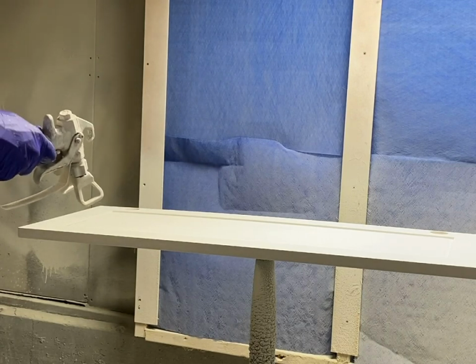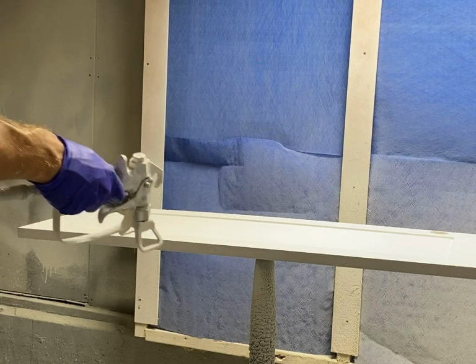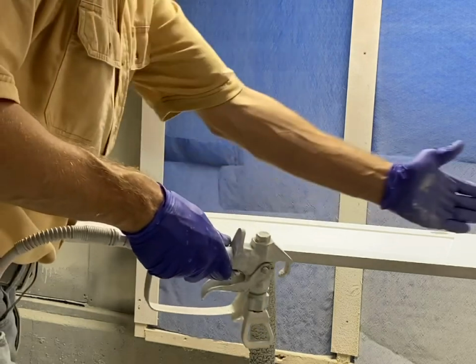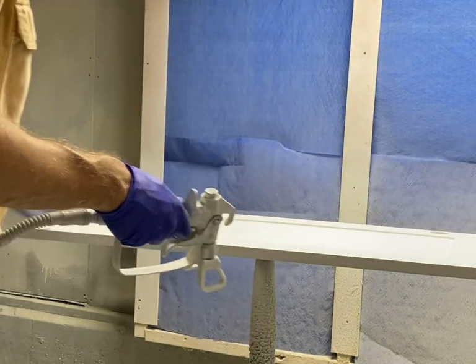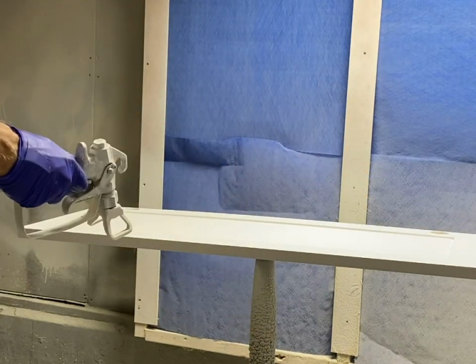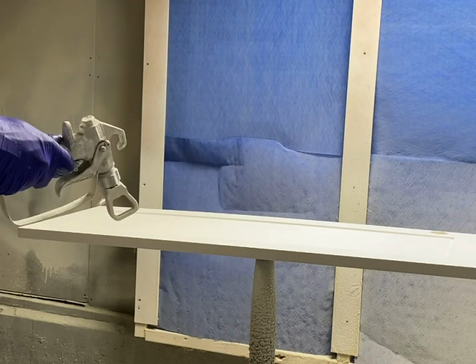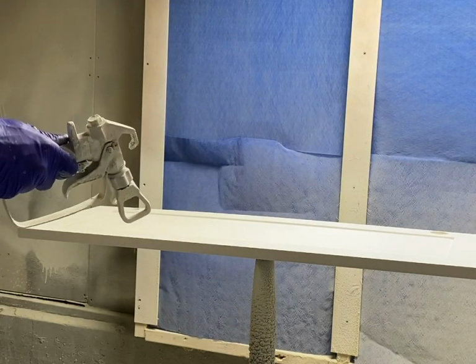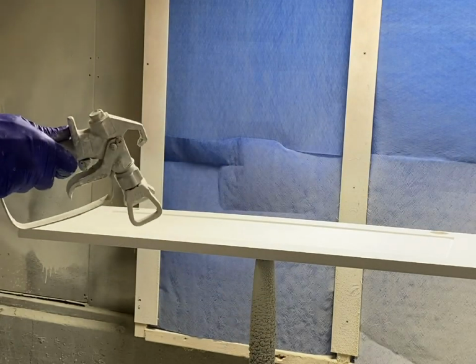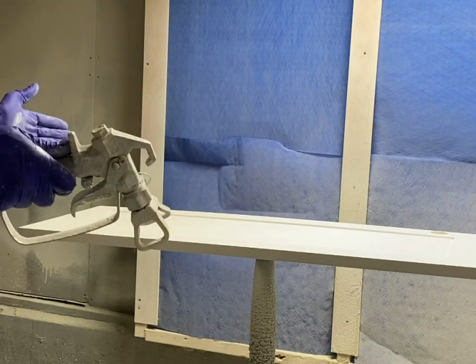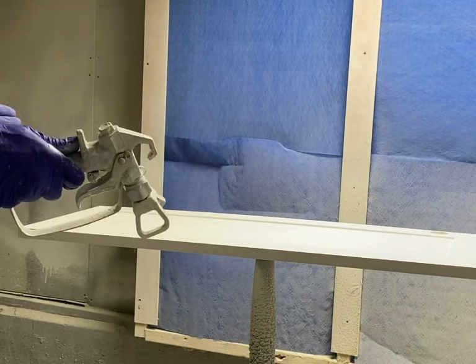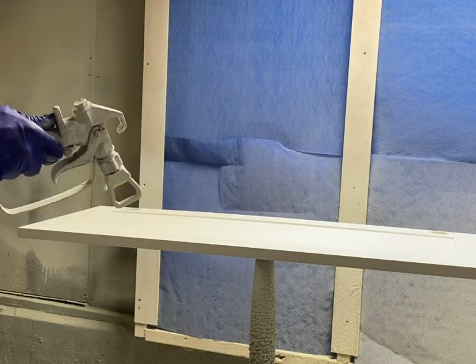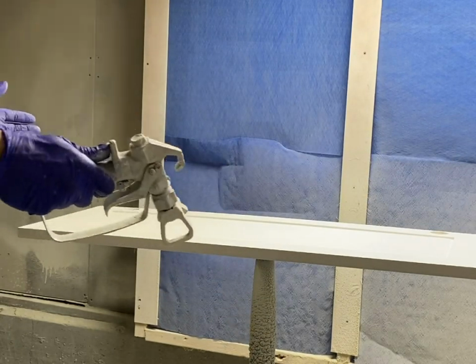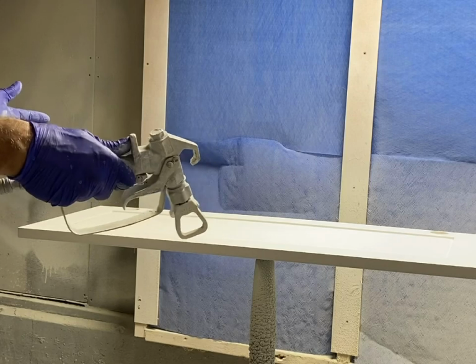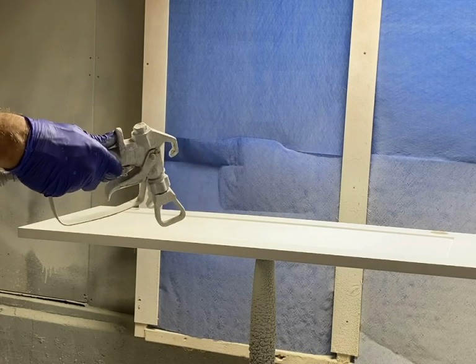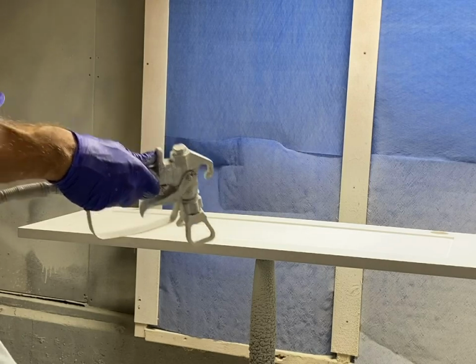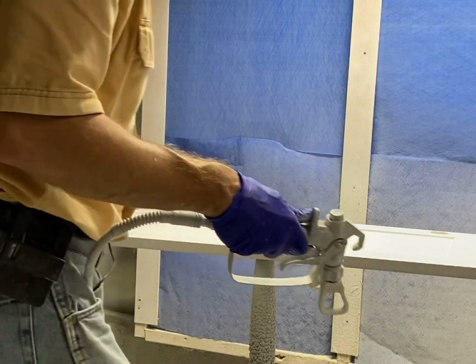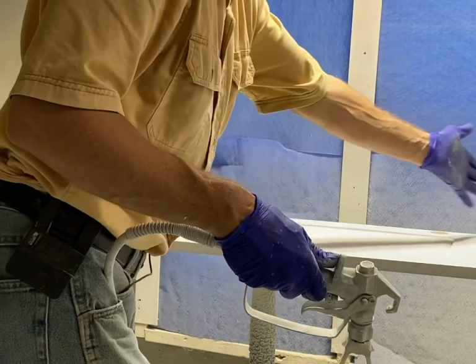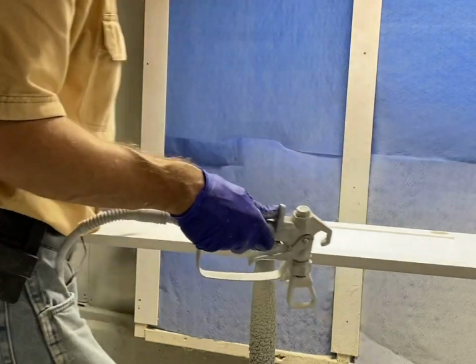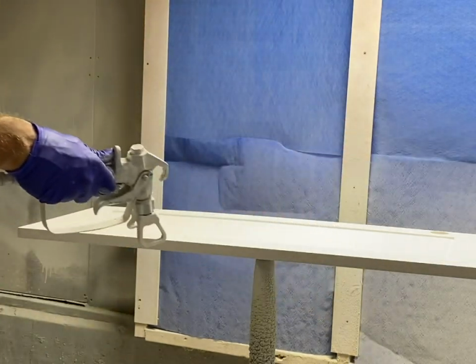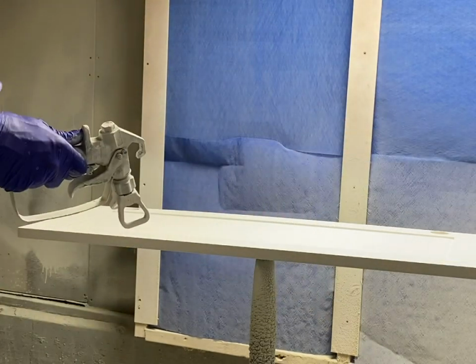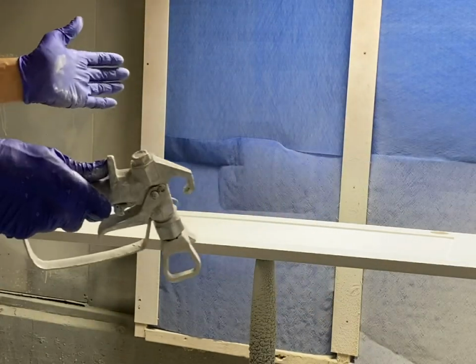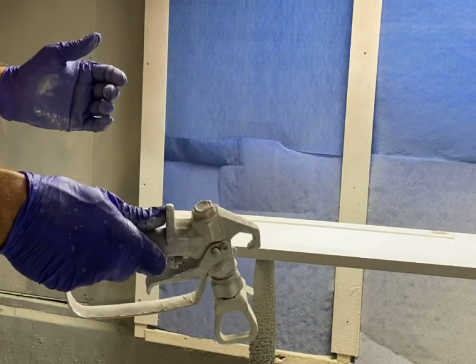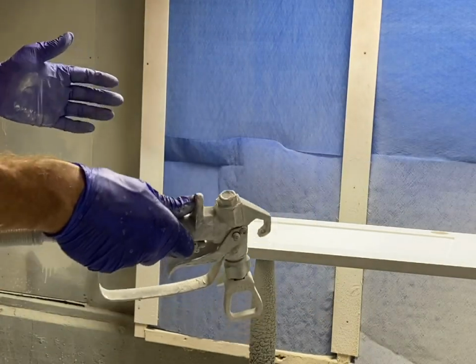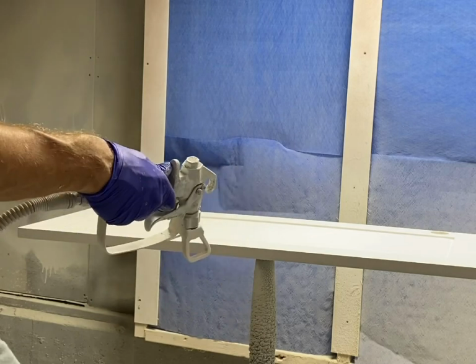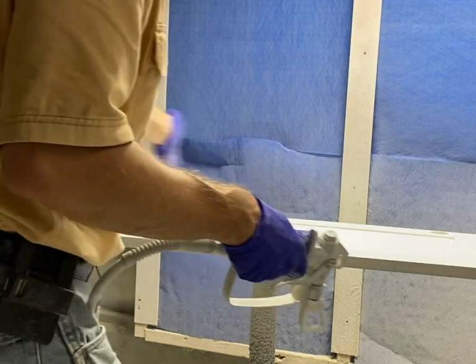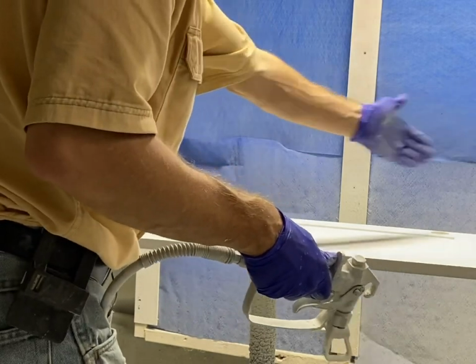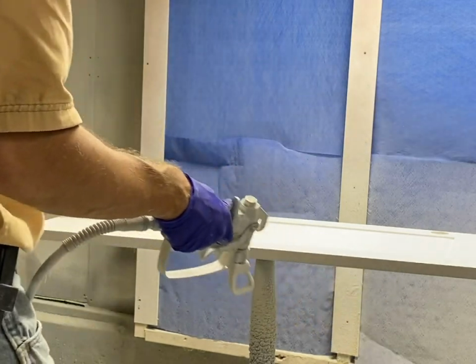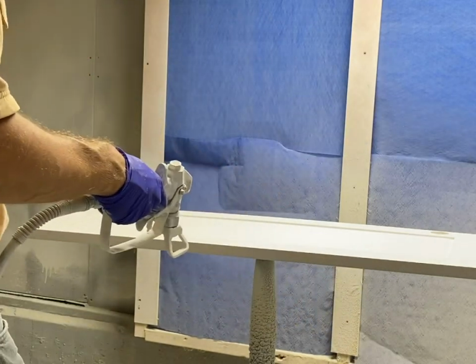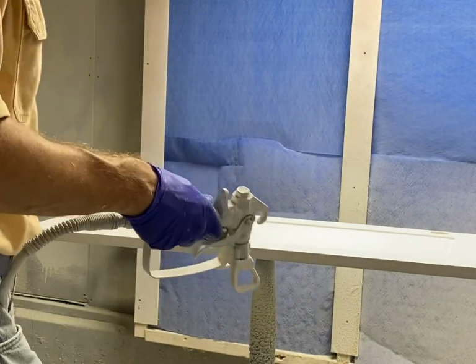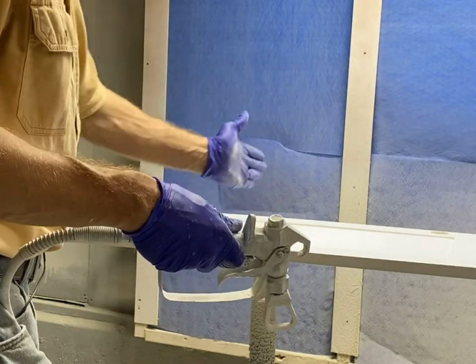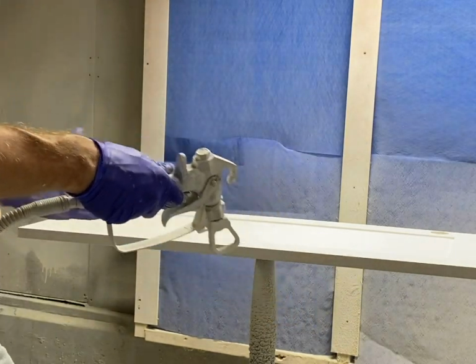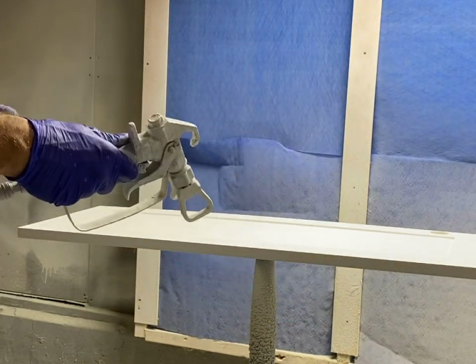I hit each edge twice. I haven't really thought through the science behind it, except I just know that when you only hit the edges once, it's always a little skimpy there. So I hit each edge twice and then overlap as I come across.